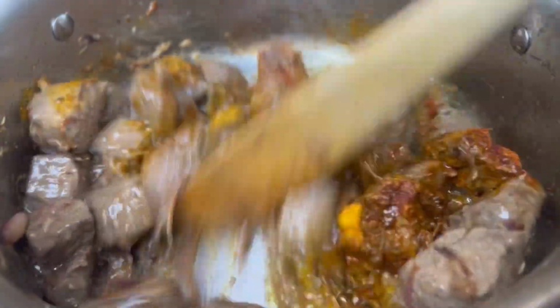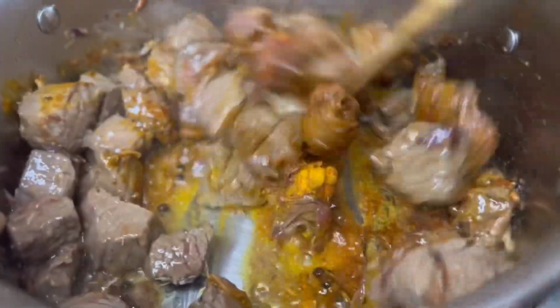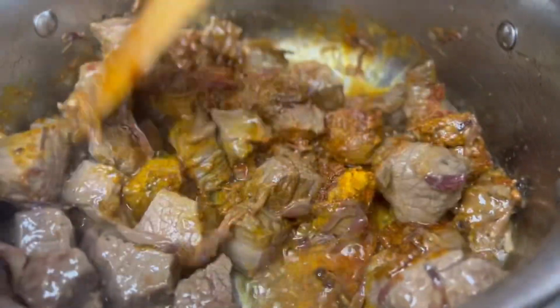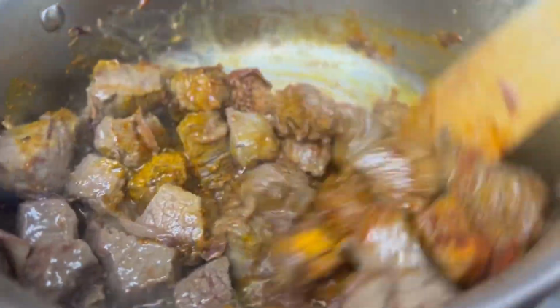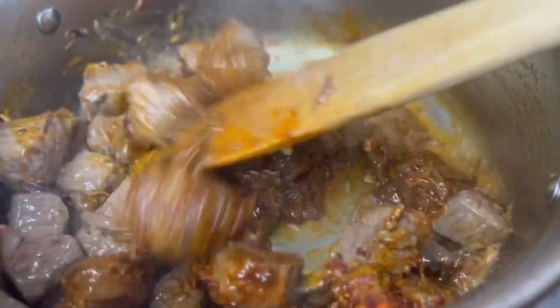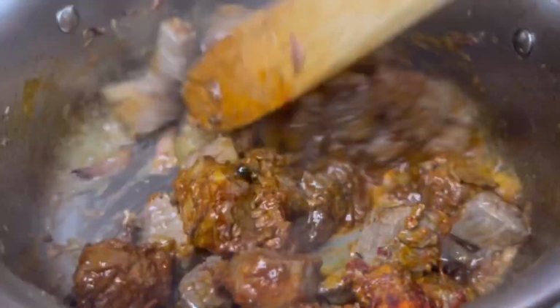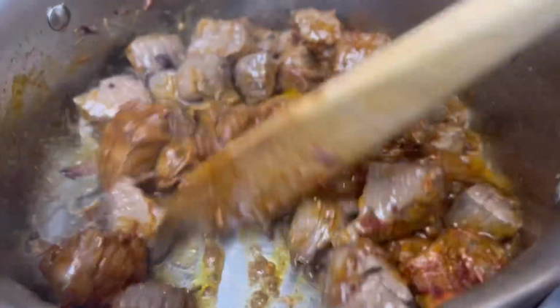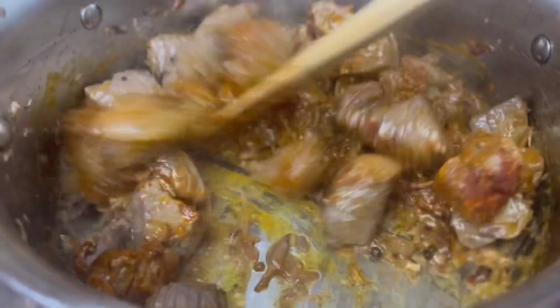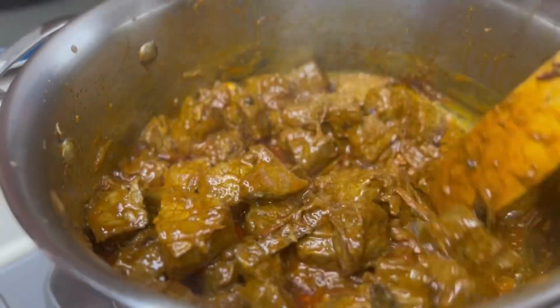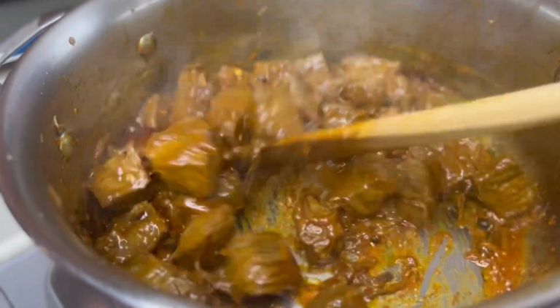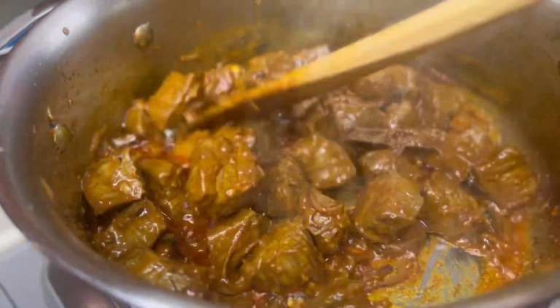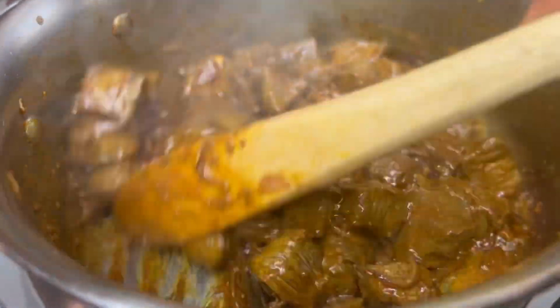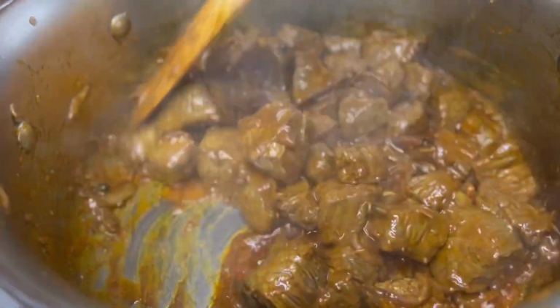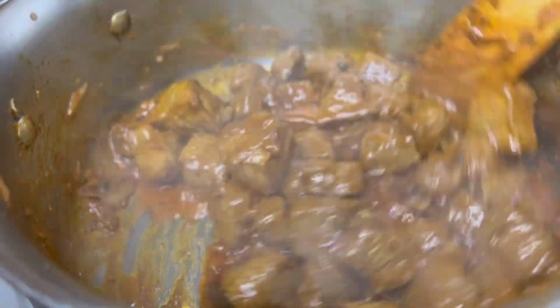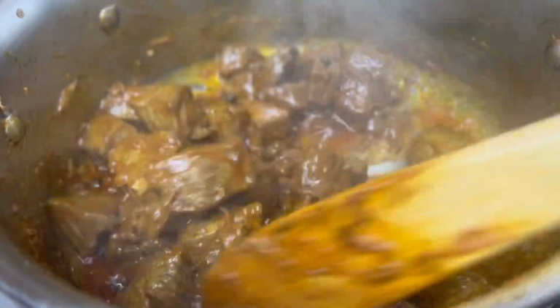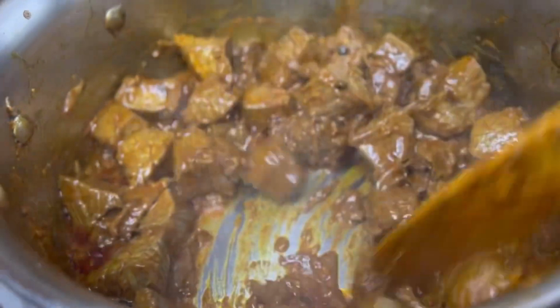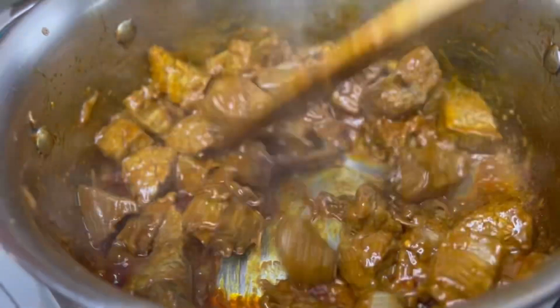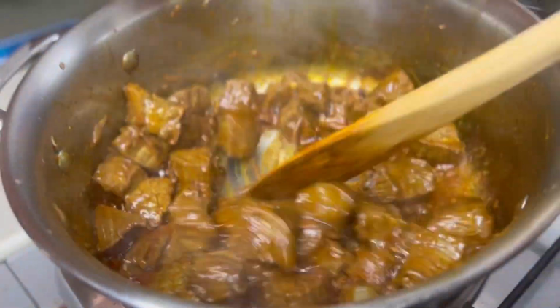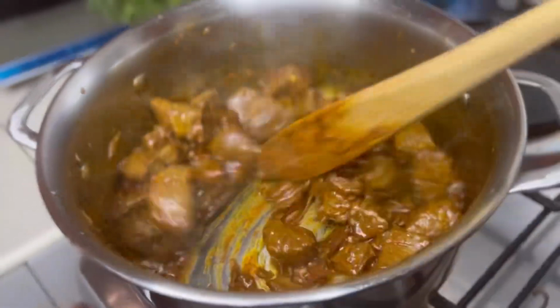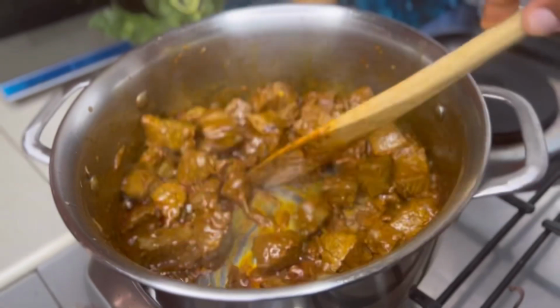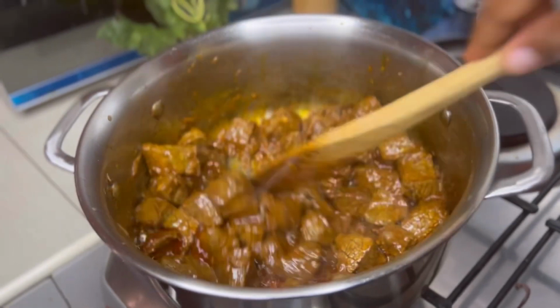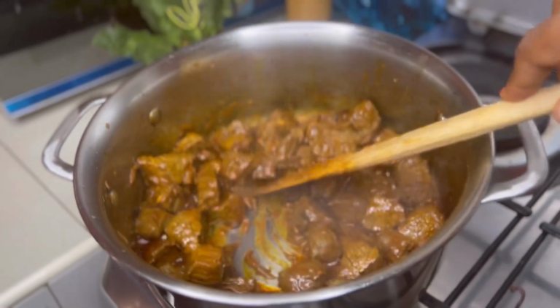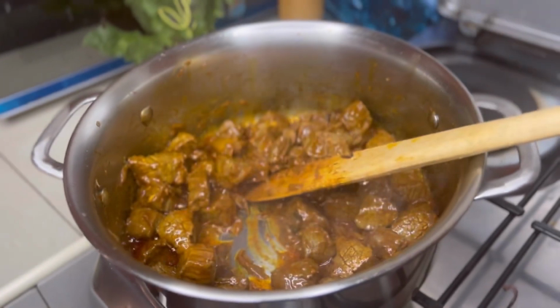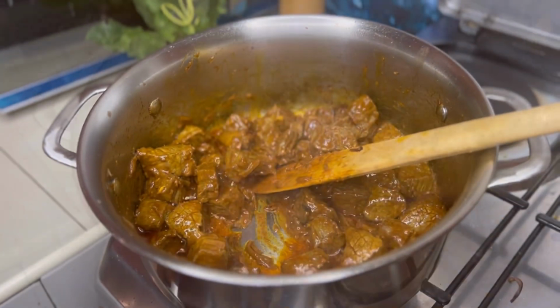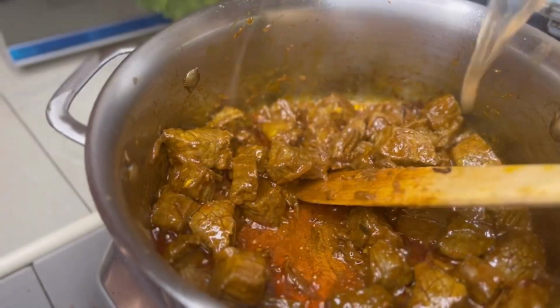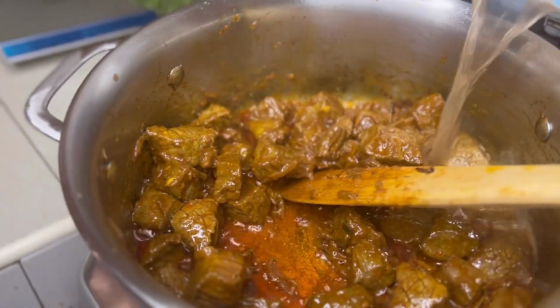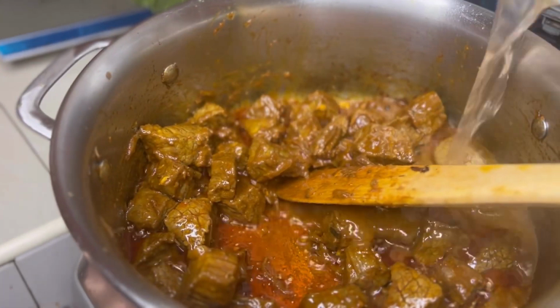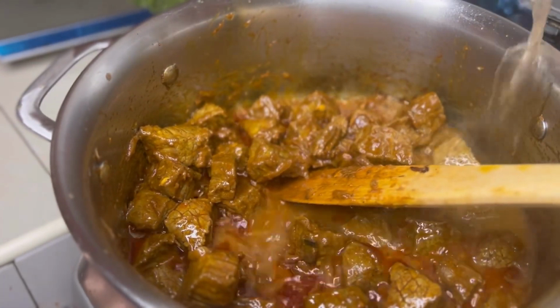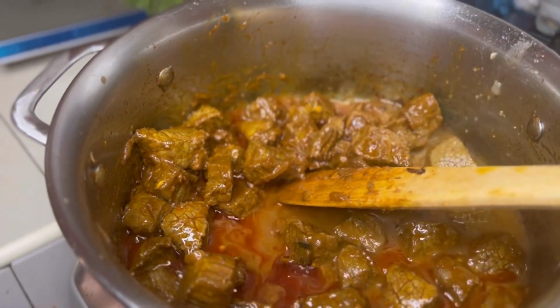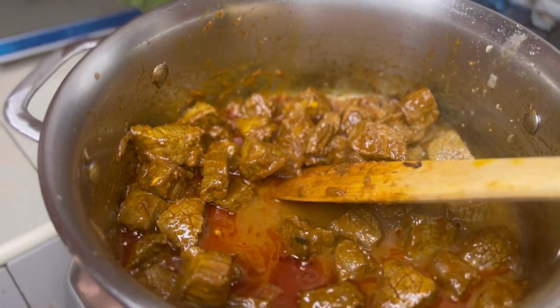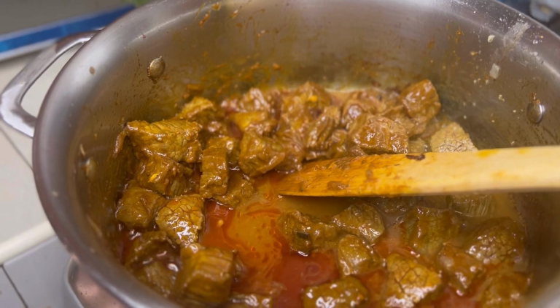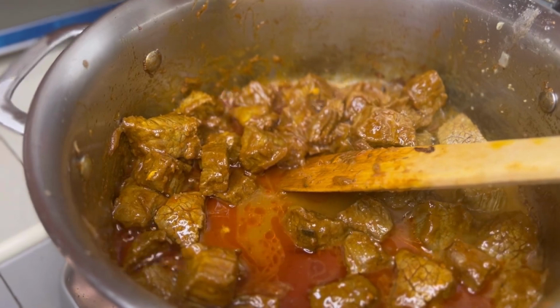We are going to add in our powder or ground spices: curry, turmeric, smoked paprika, and if you have cumin please add a little bit. My cumin ran out and I forgot to order, but the curry powder already has some cumin in it.